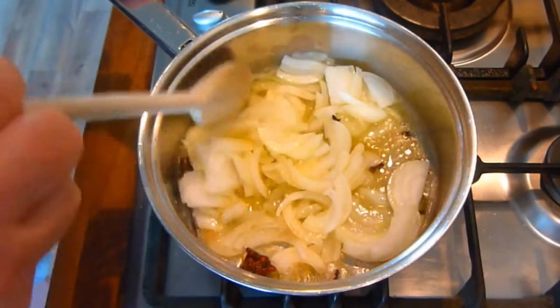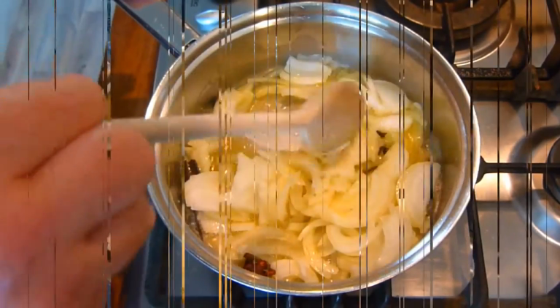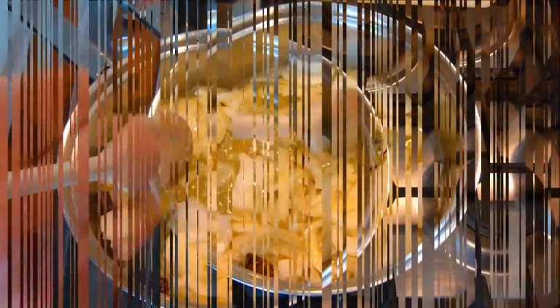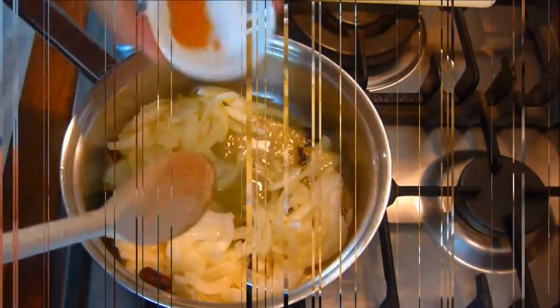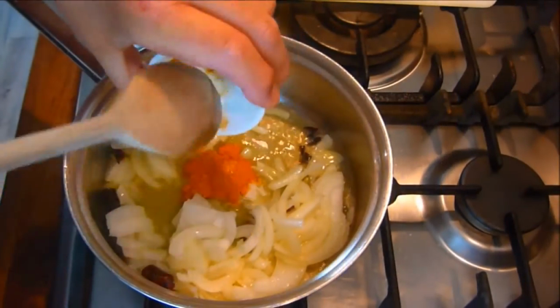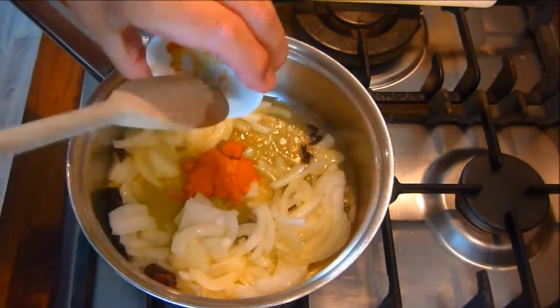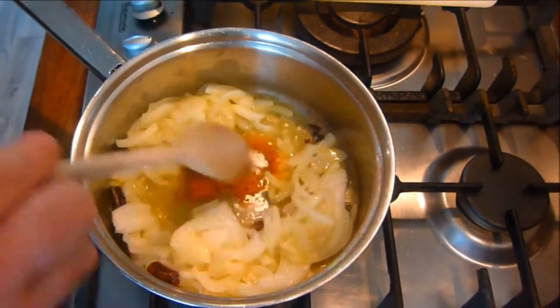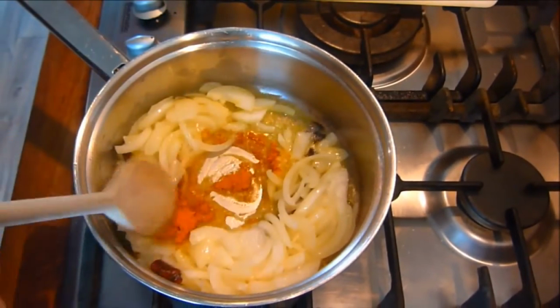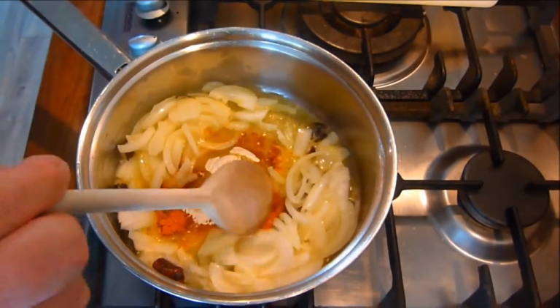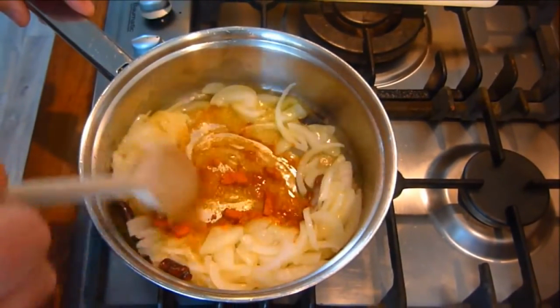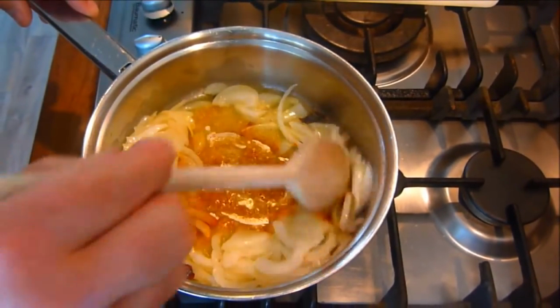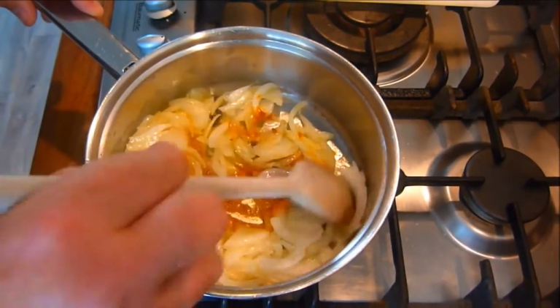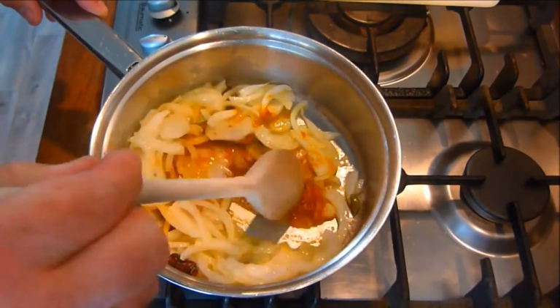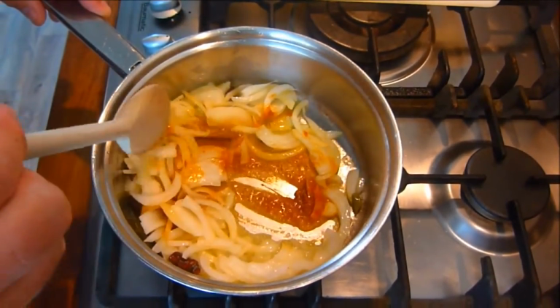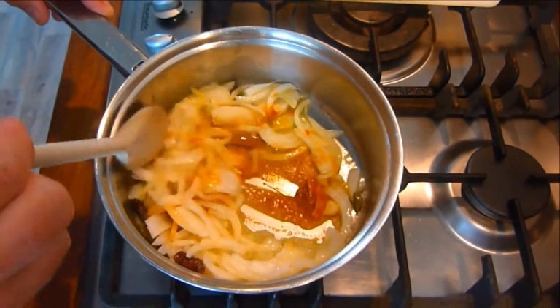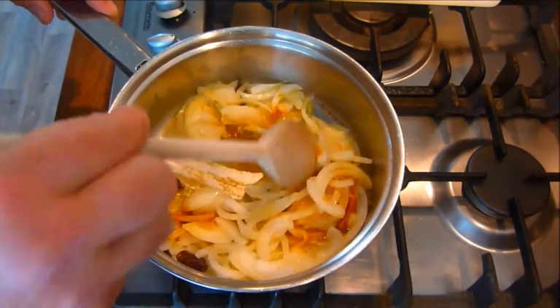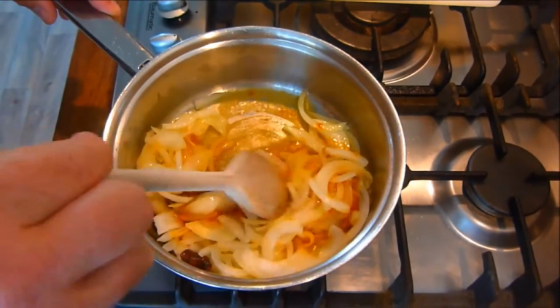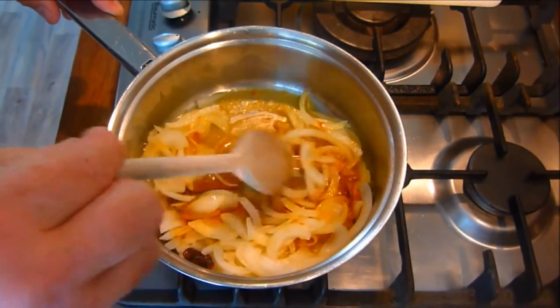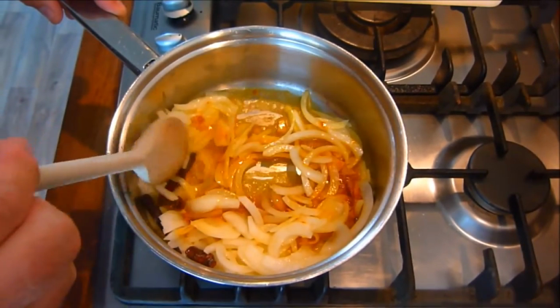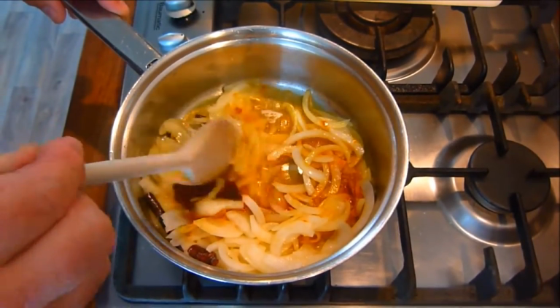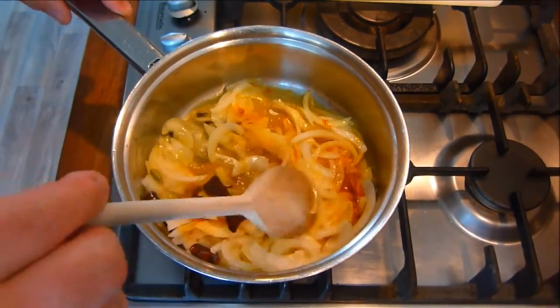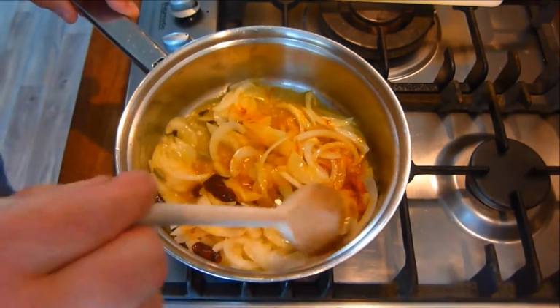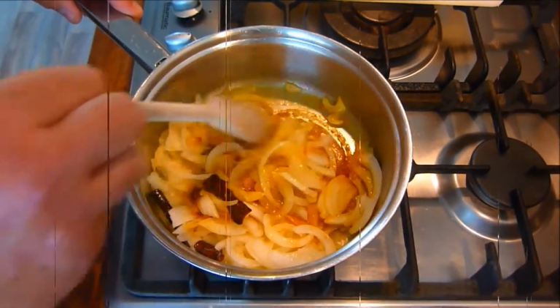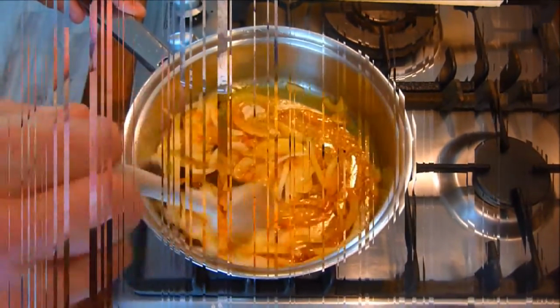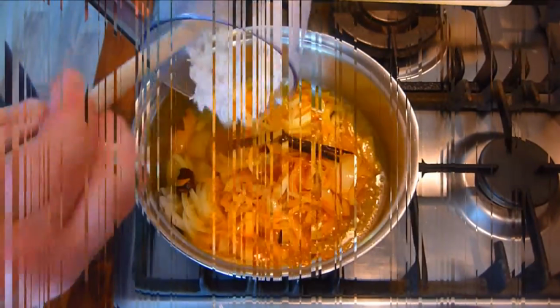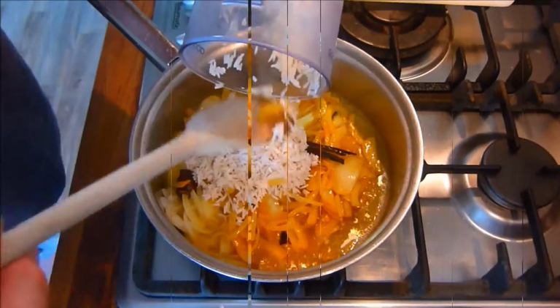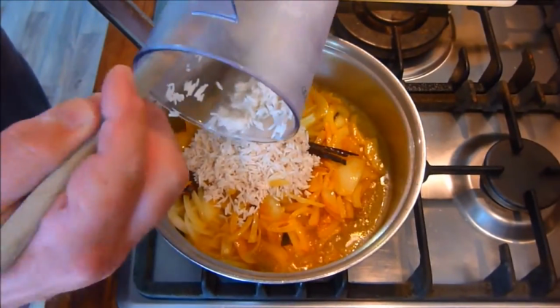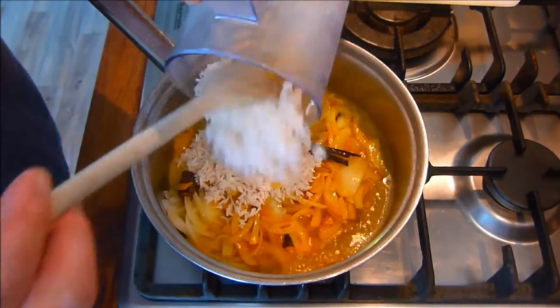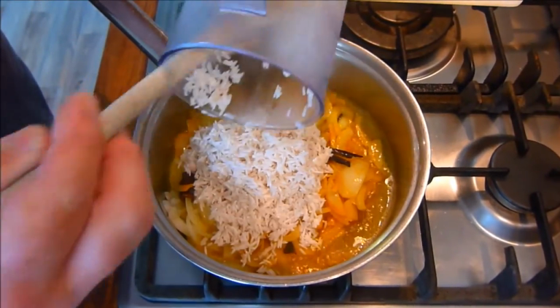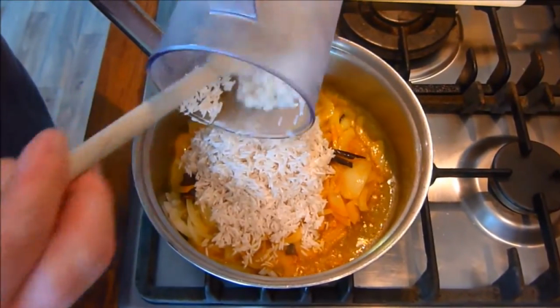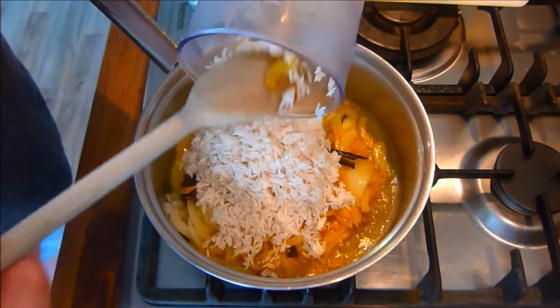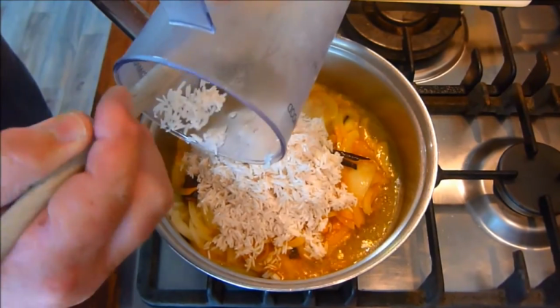After the onions have softened, we add the turmeric and salt and stir in. Next we drain the rice and add to the onion mixture and mix through.